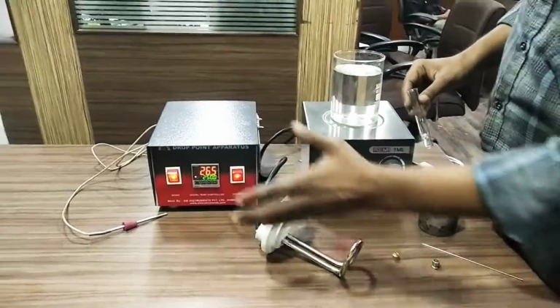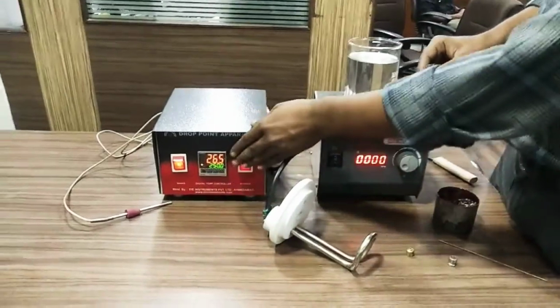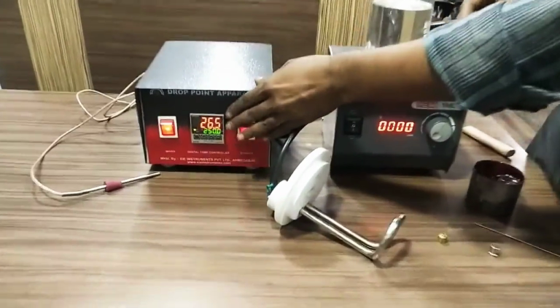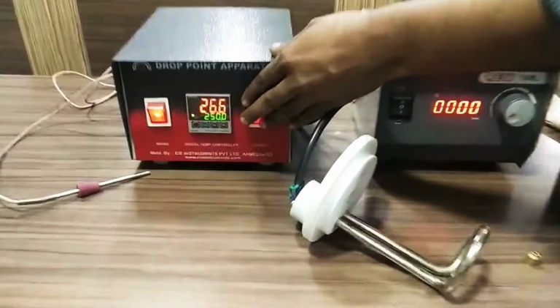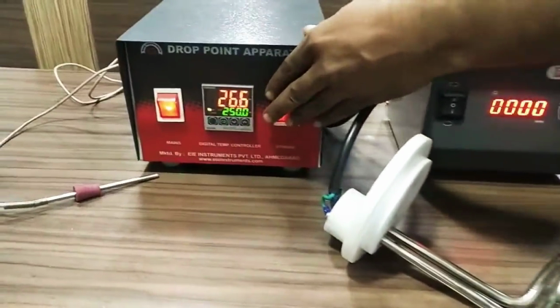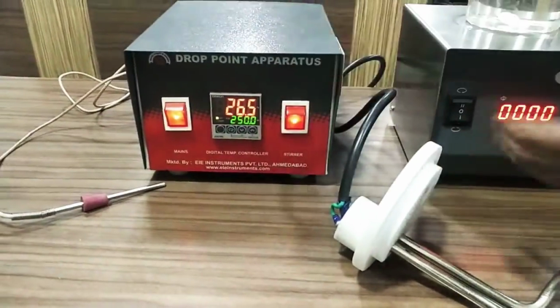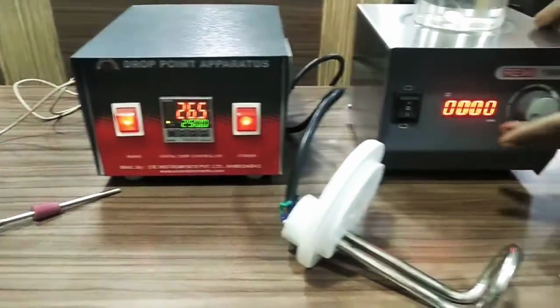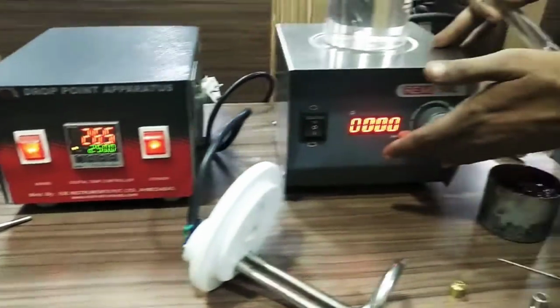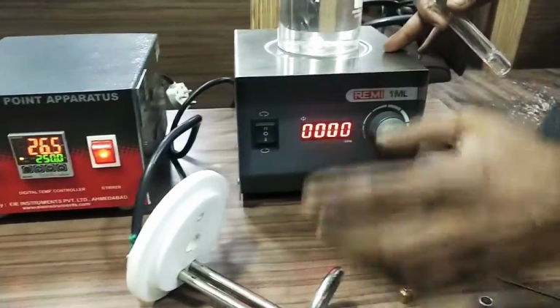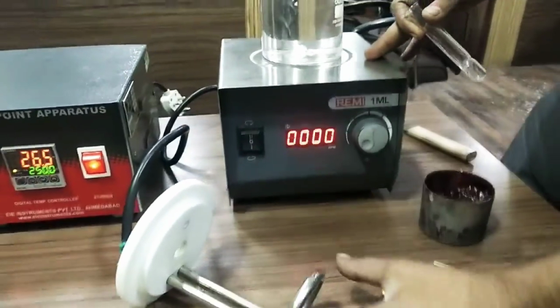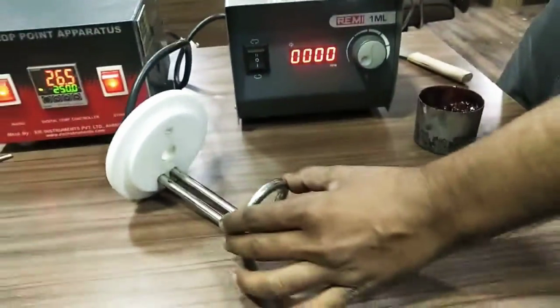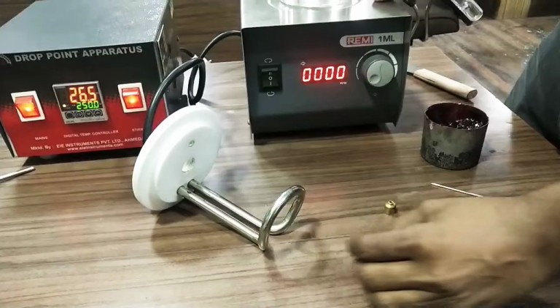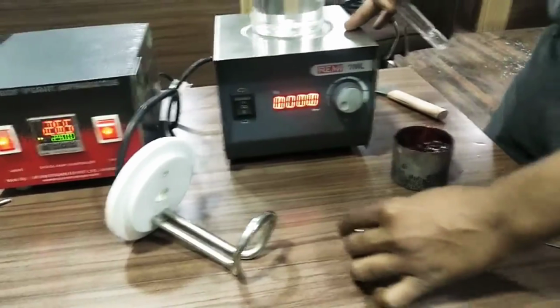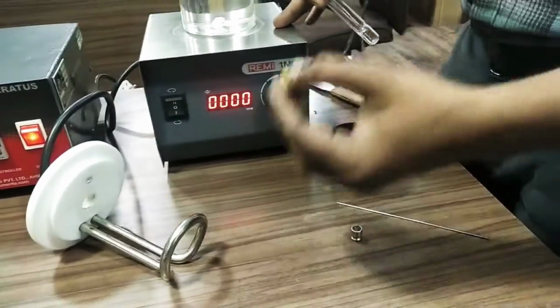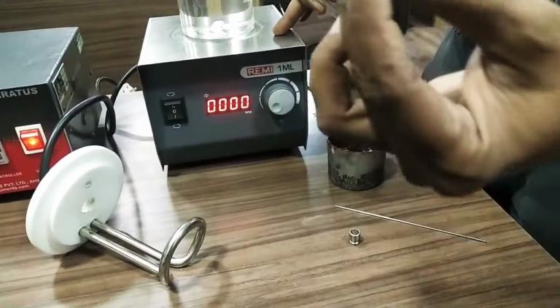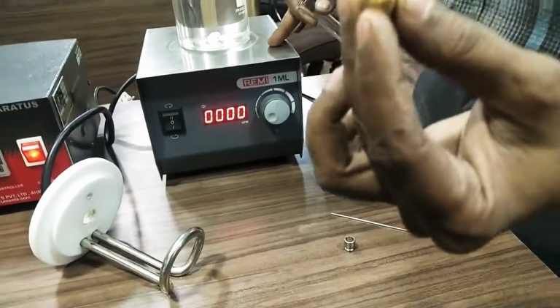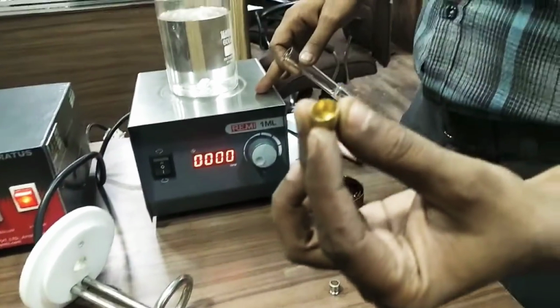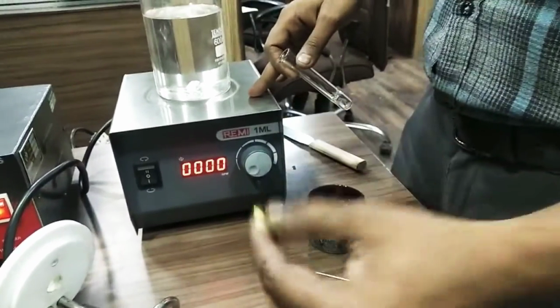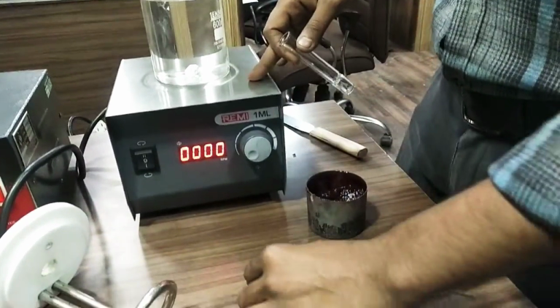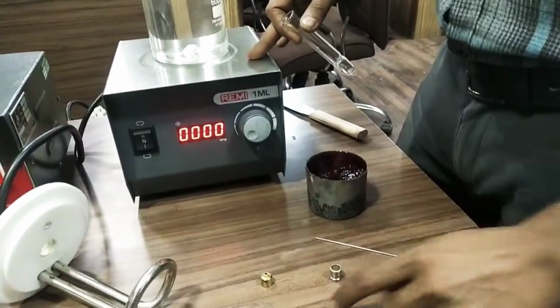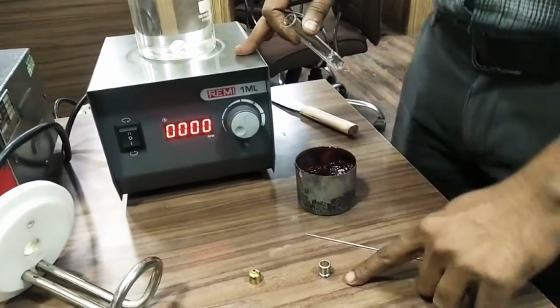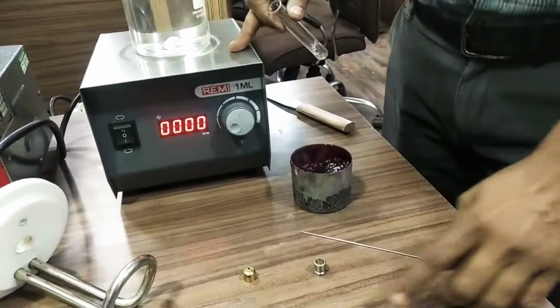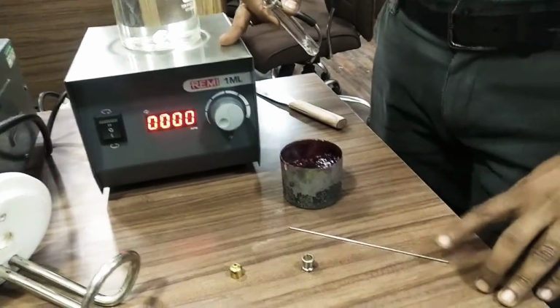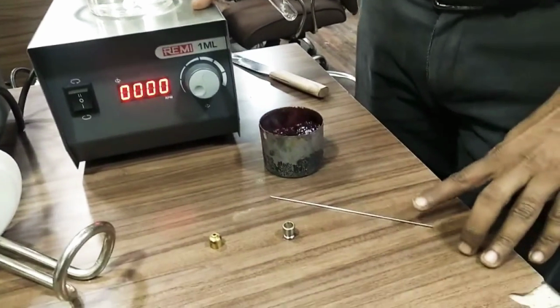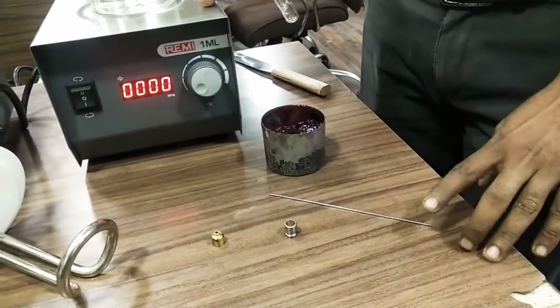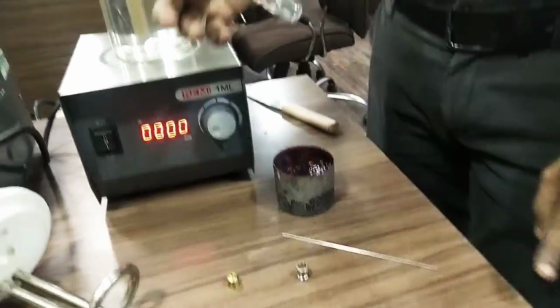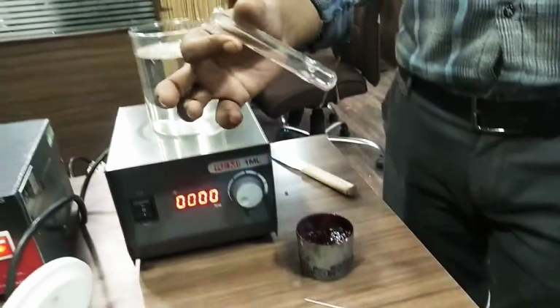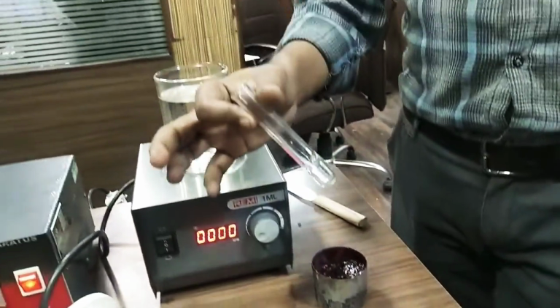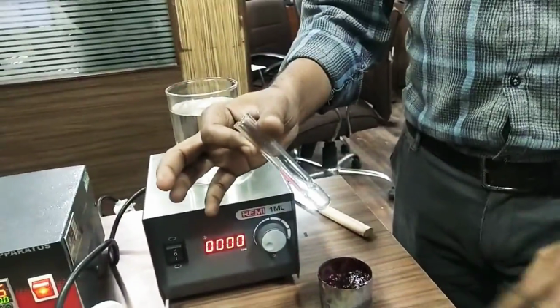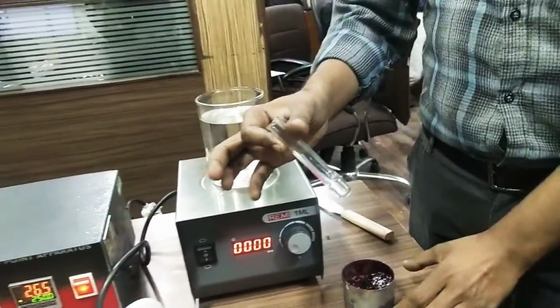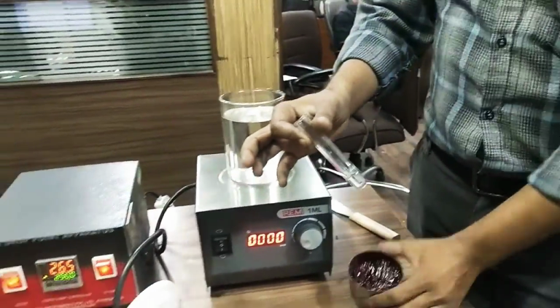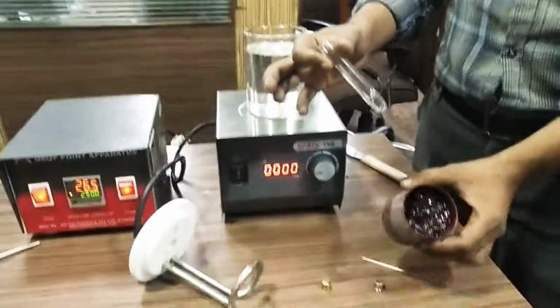This is the temperature control unit, this is the stirrer, this is the heater, this is the grease cup, this is the depth gauge, this is the rod, this is the test tube, this is the grease sample.